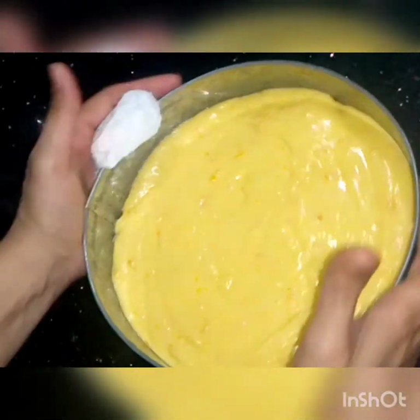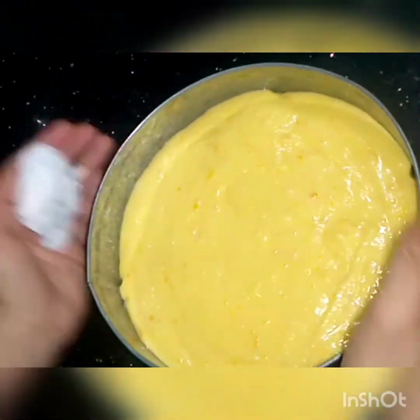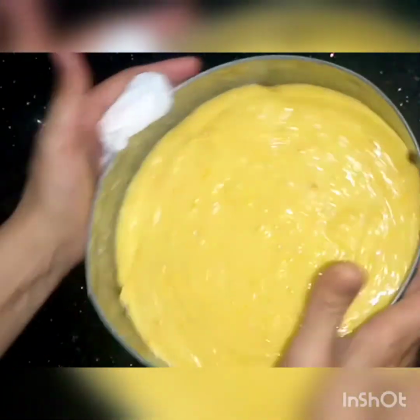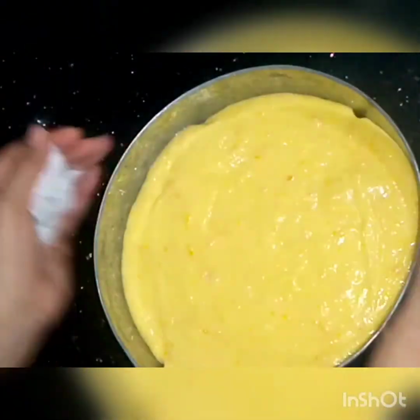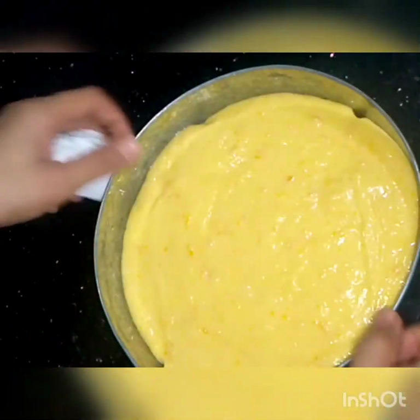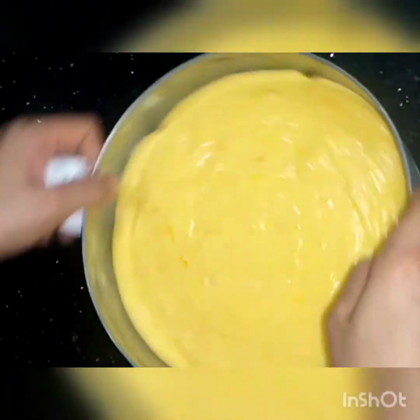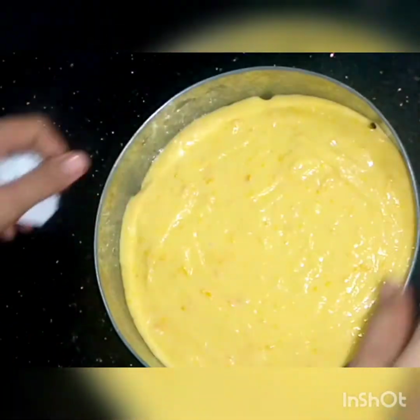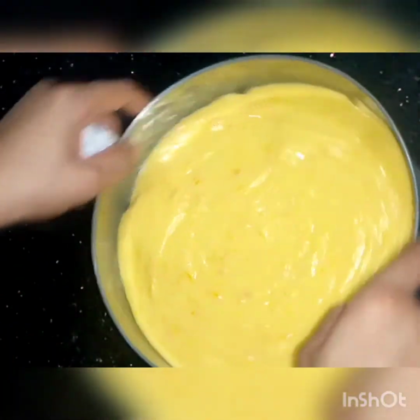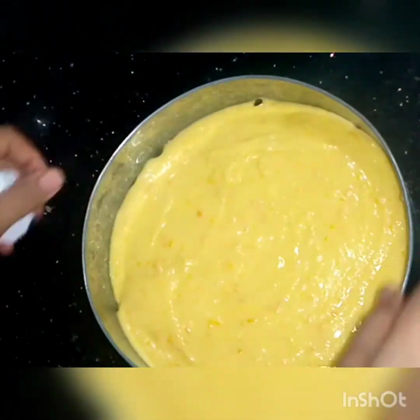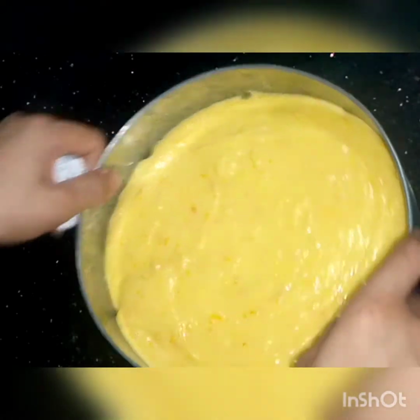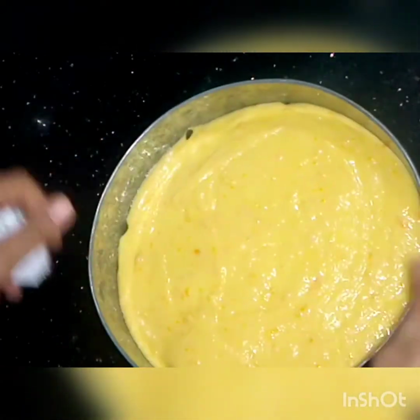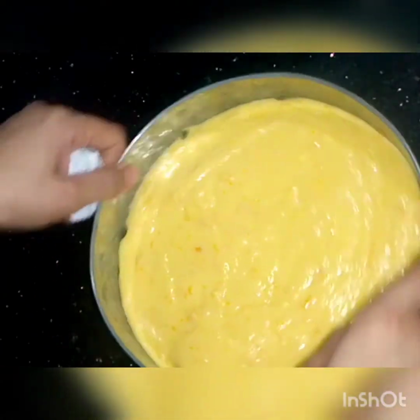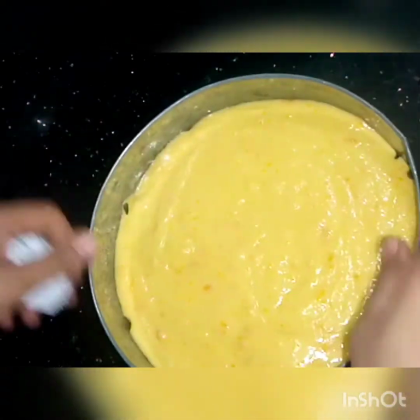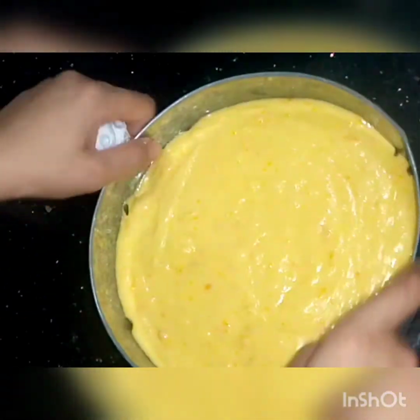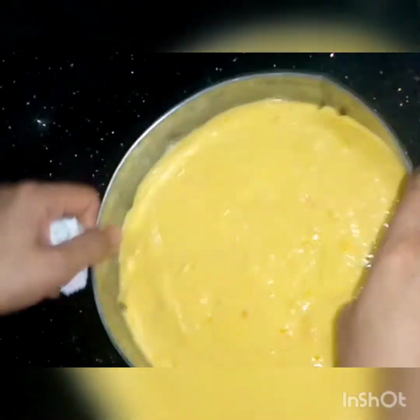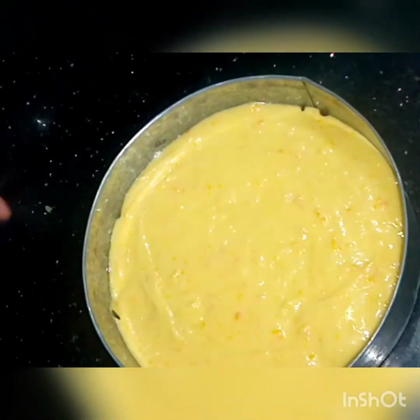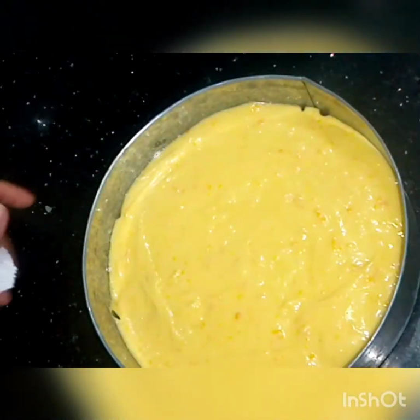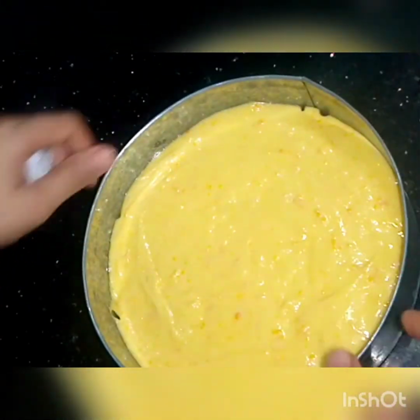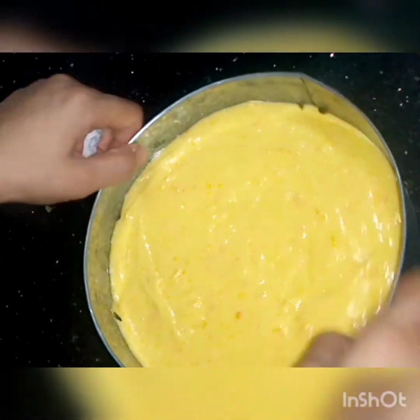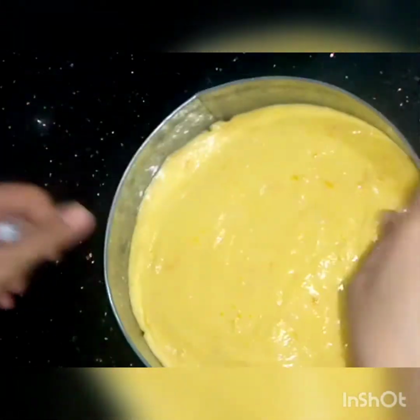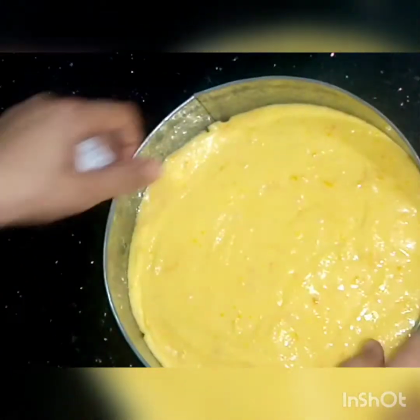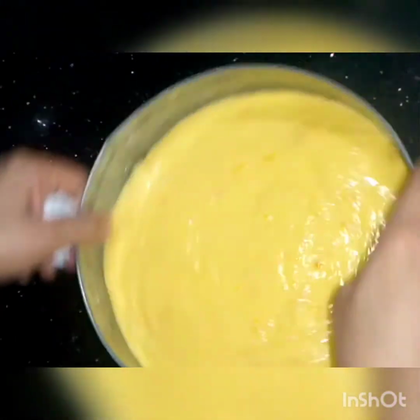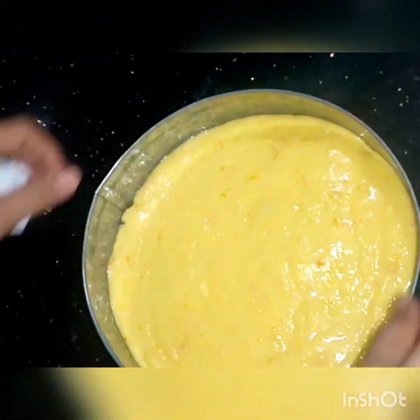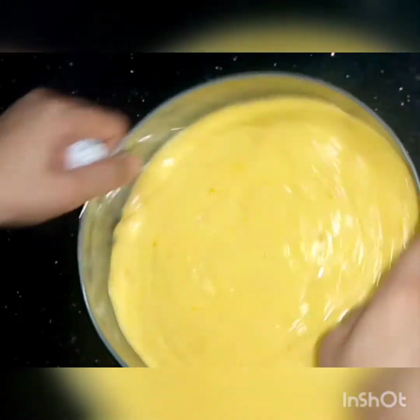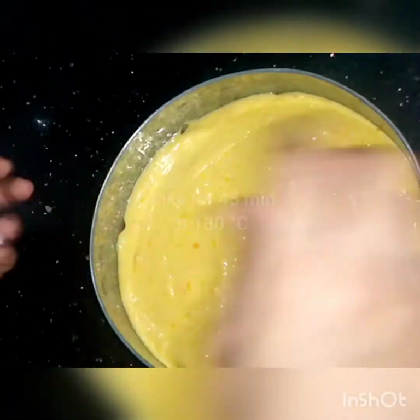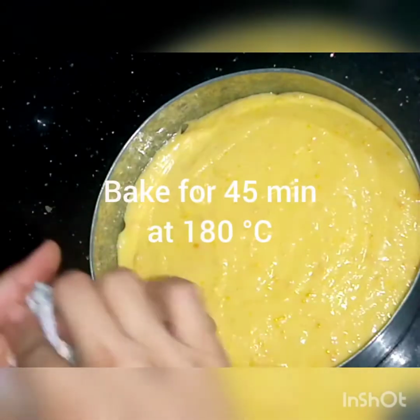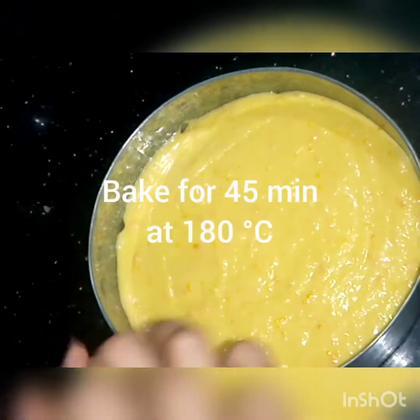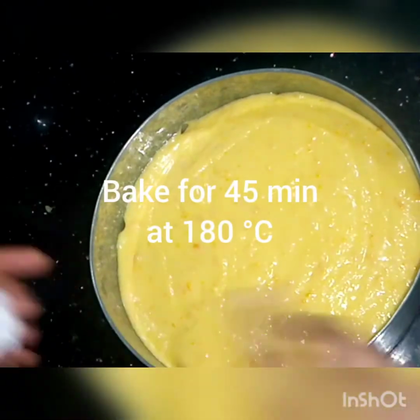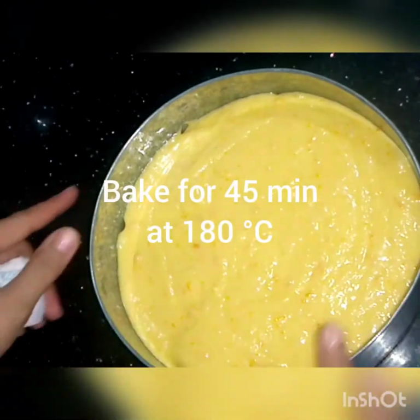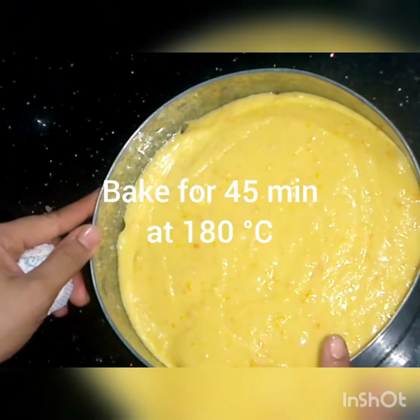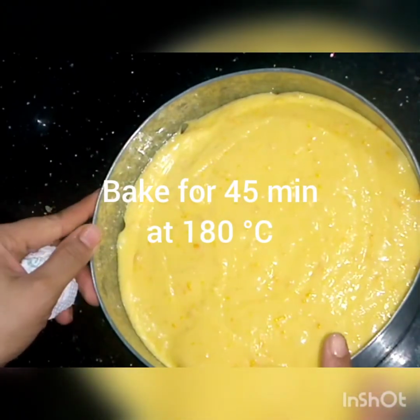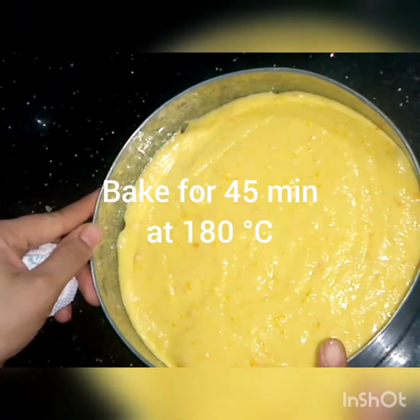We will make it like this, shape it well, and bake it at 180 degrees for 45 minutes.